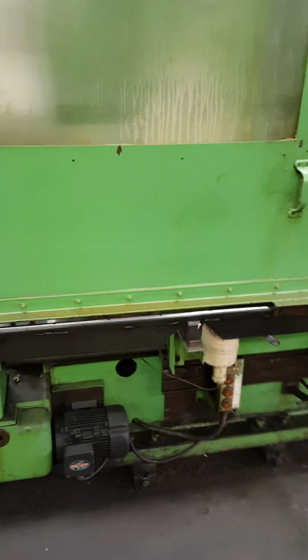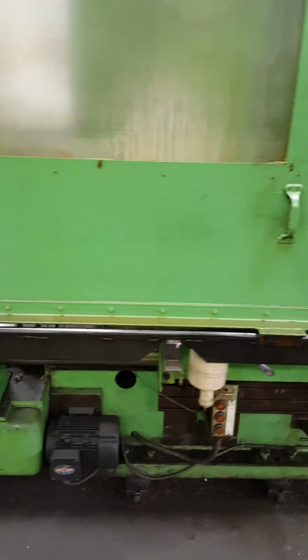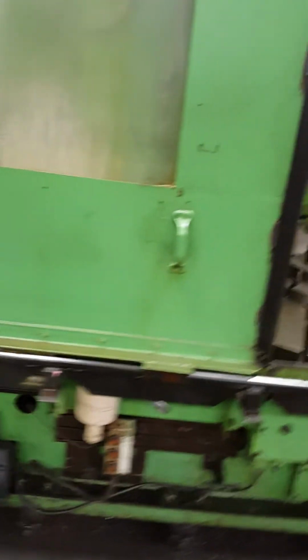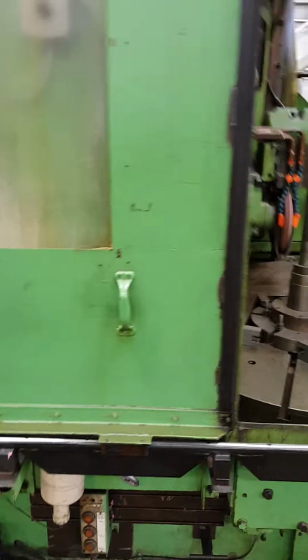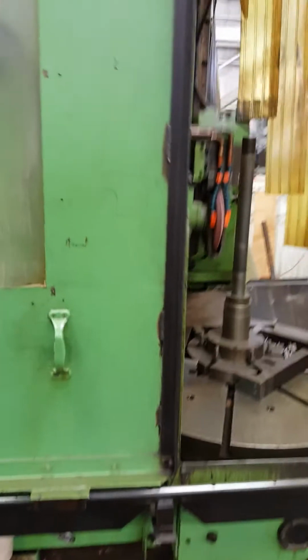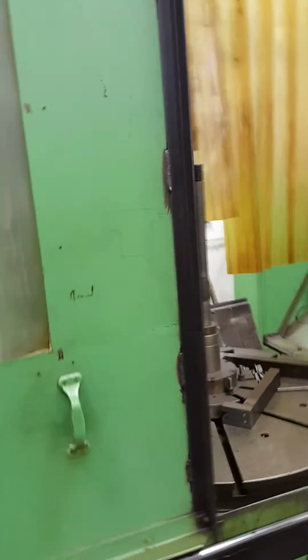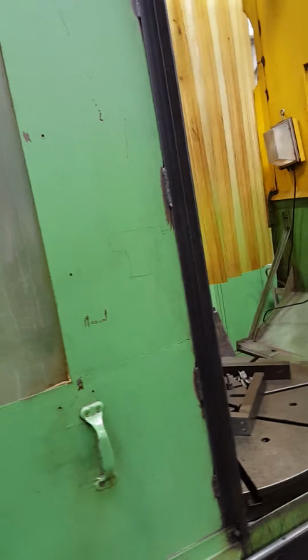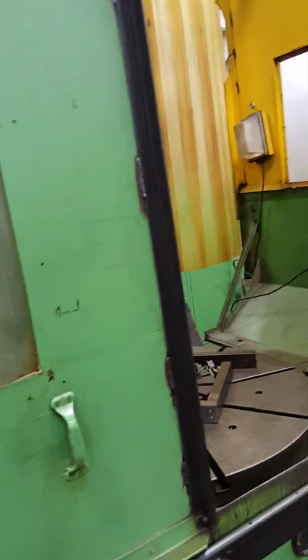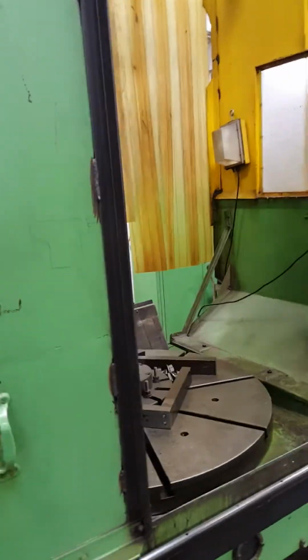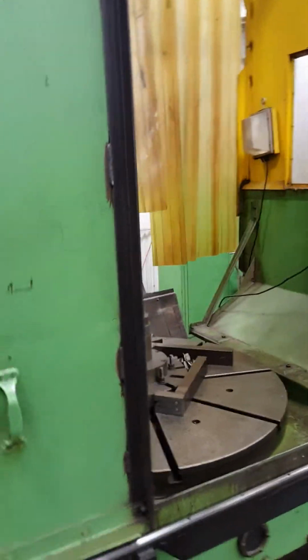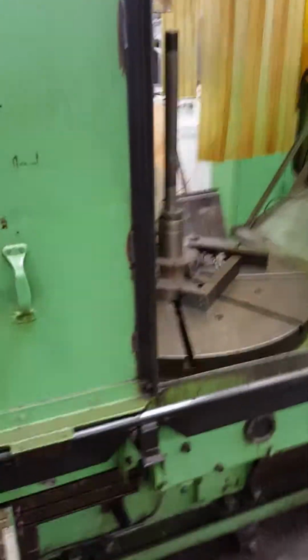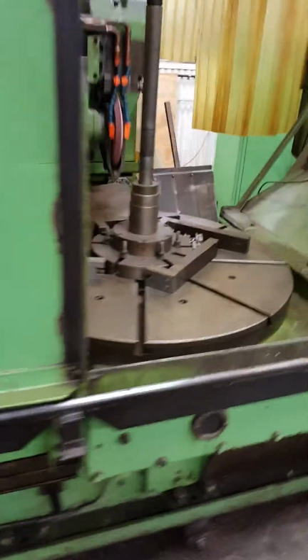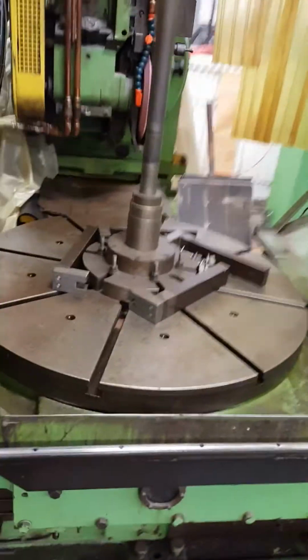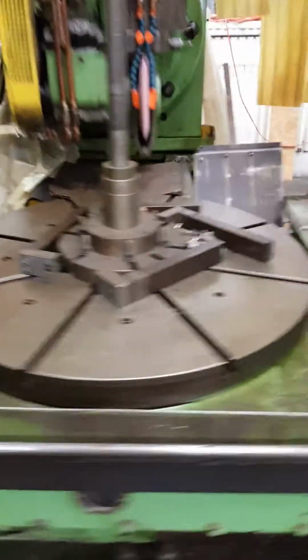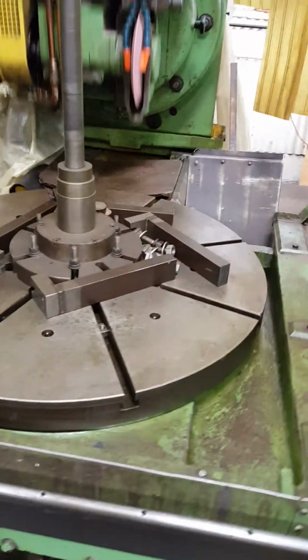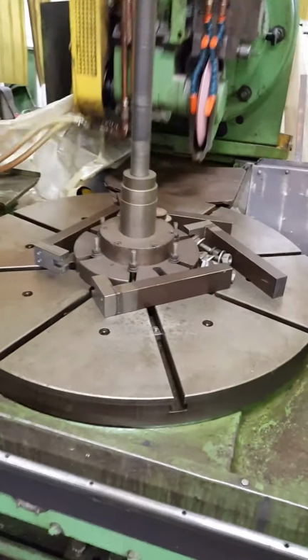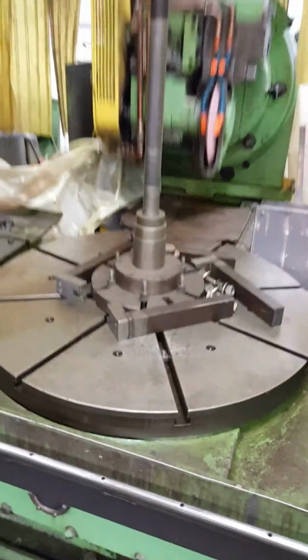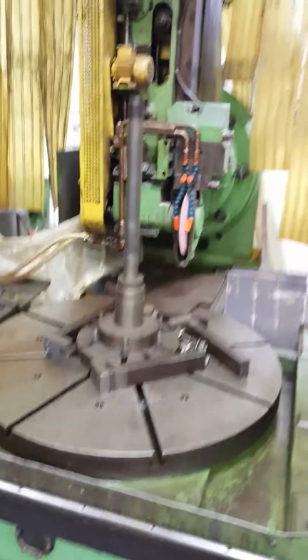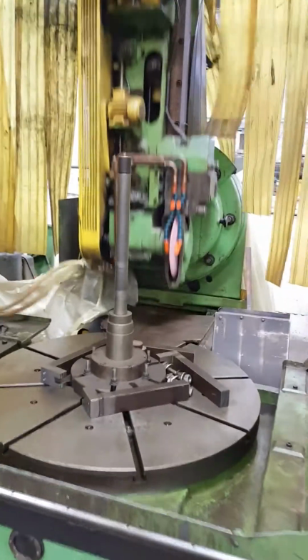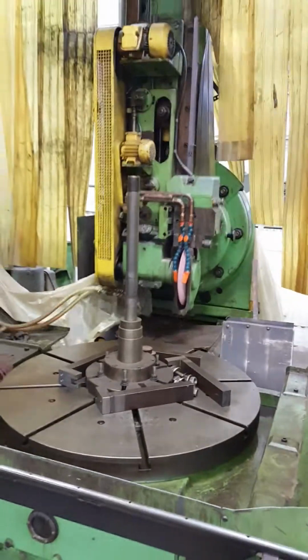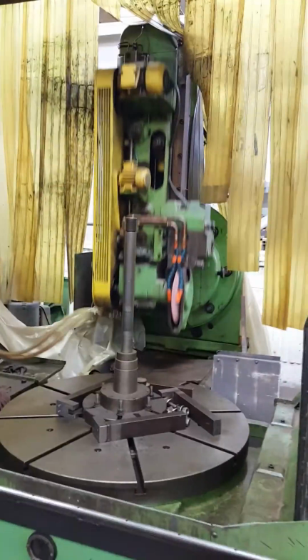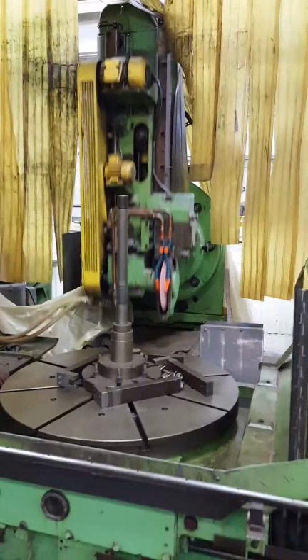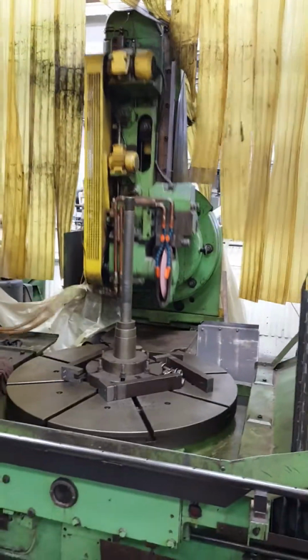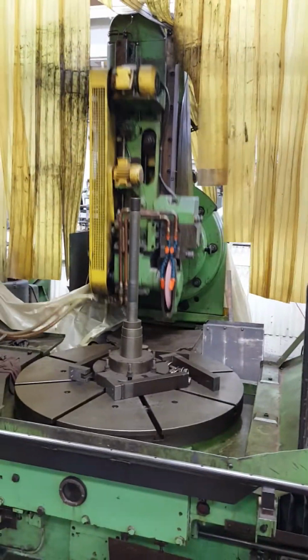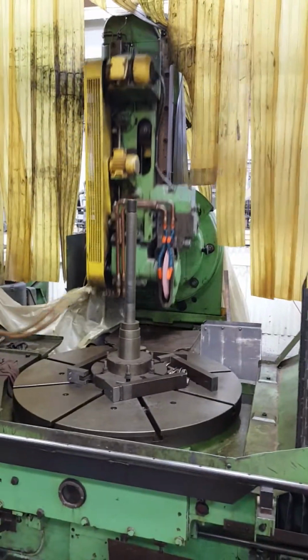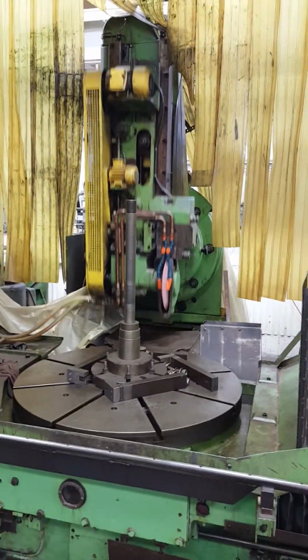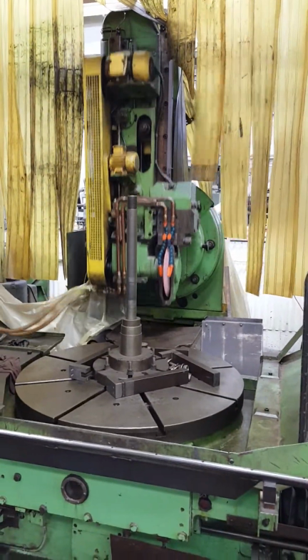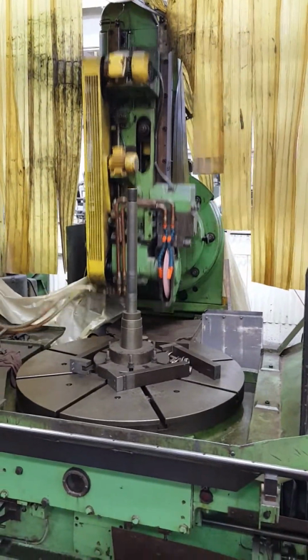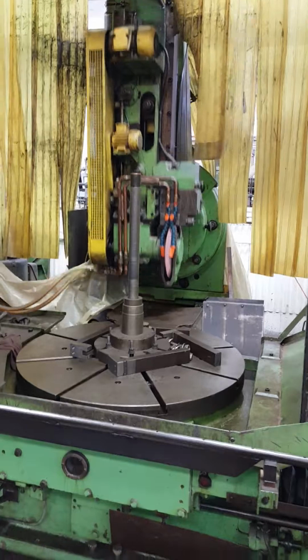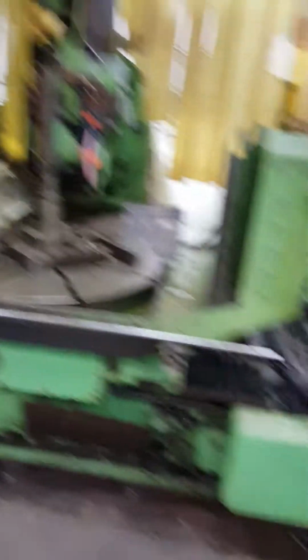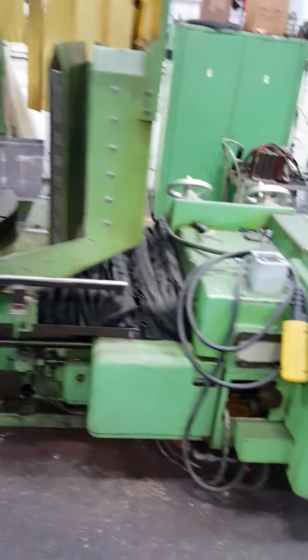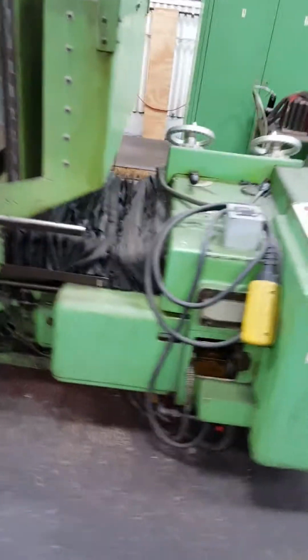Again, this is a Niles GSTC 1250 — 1250-millimeter capacity spur and helical tooth grinder. Very good condition.